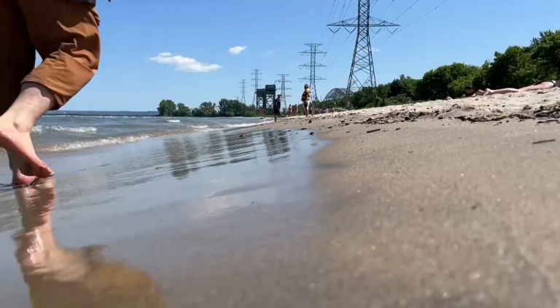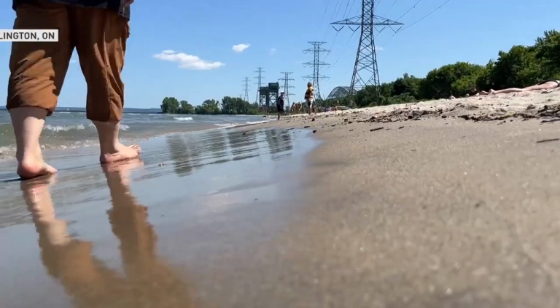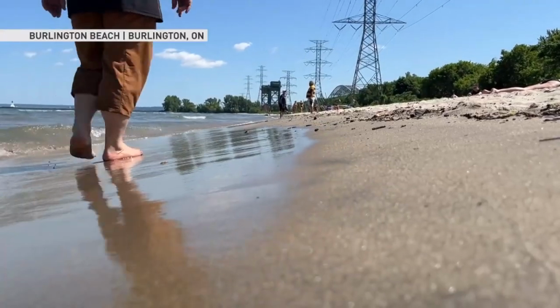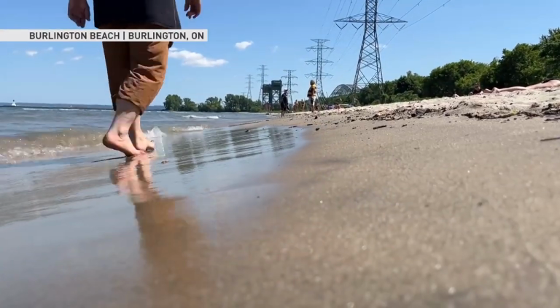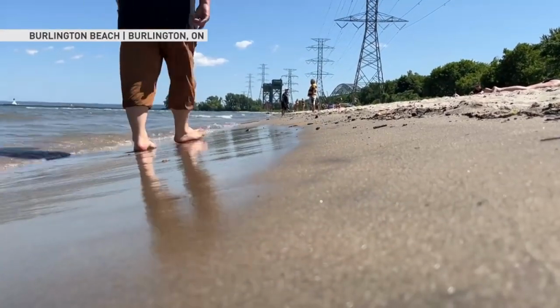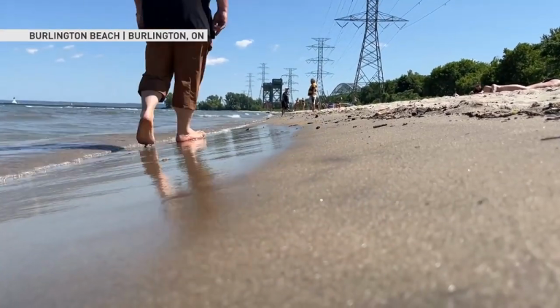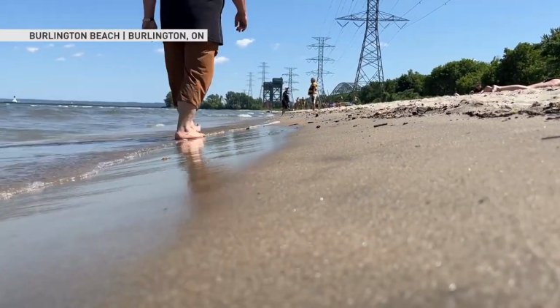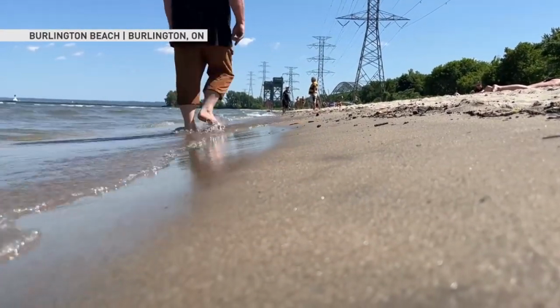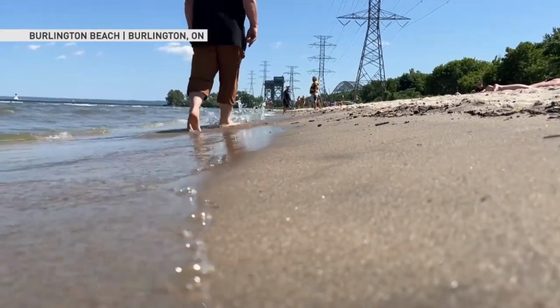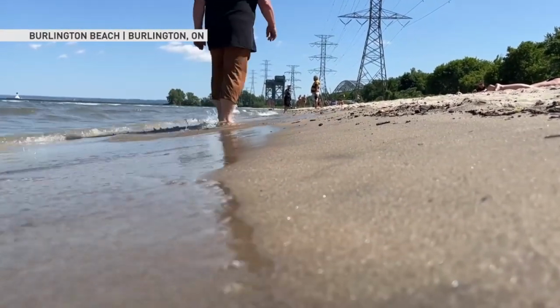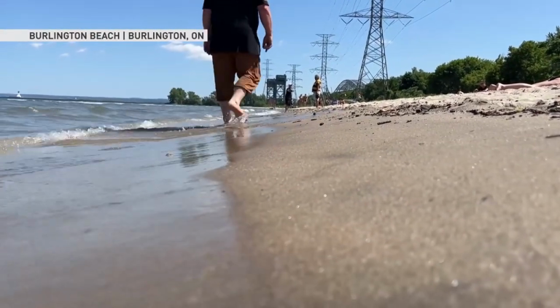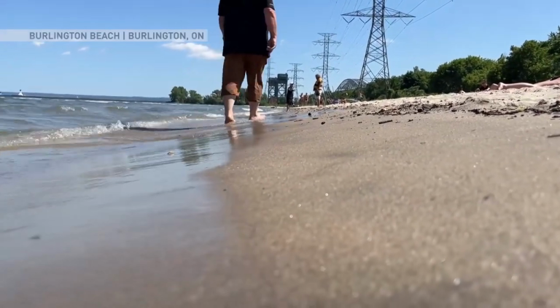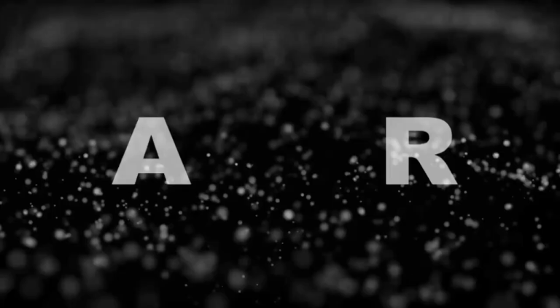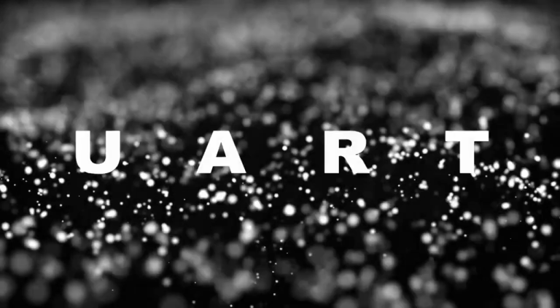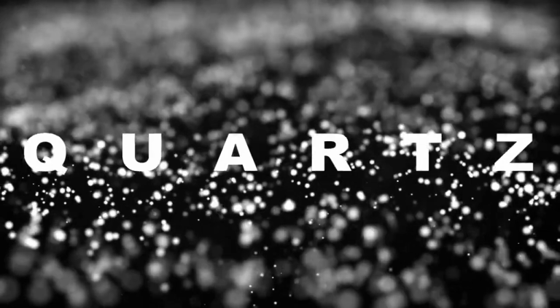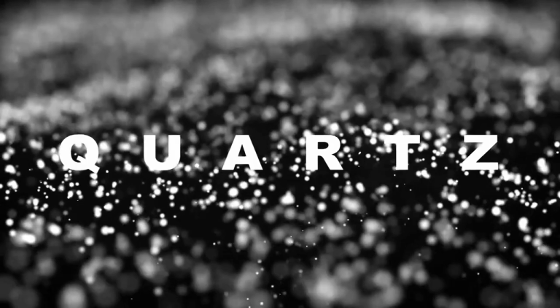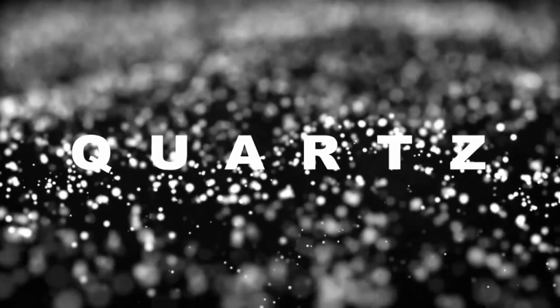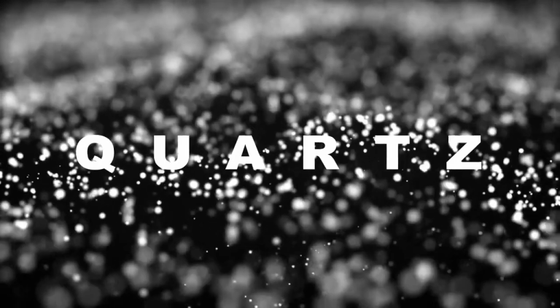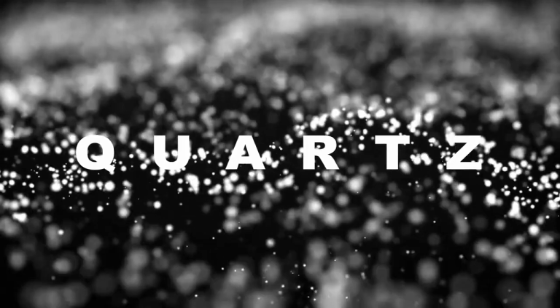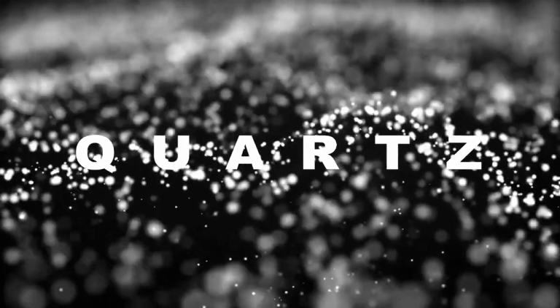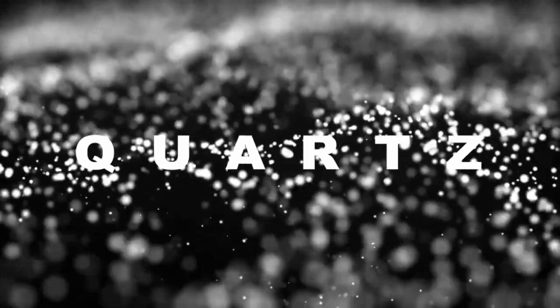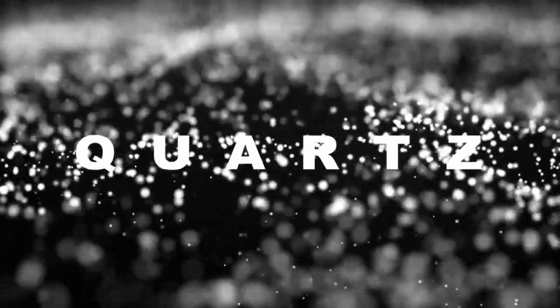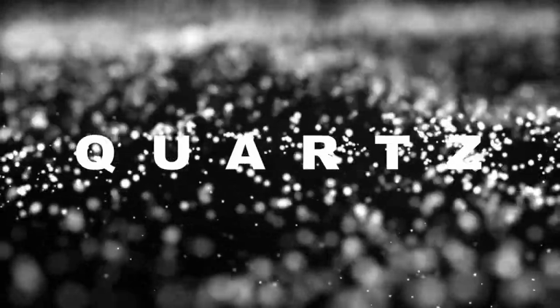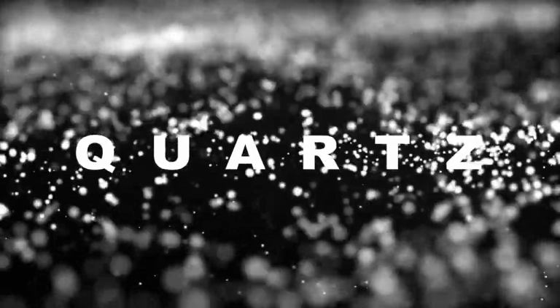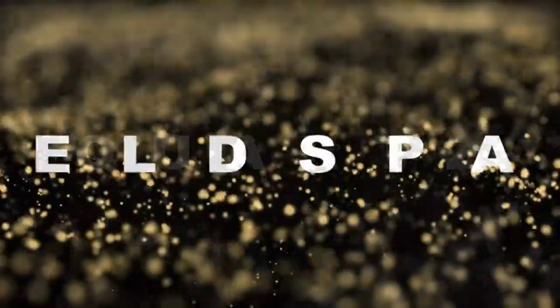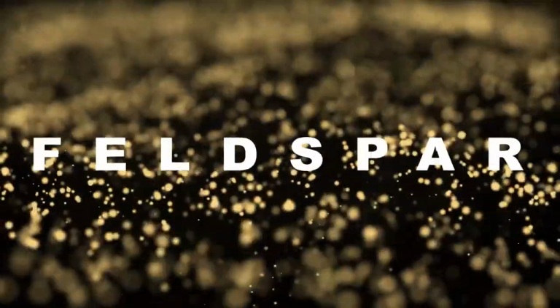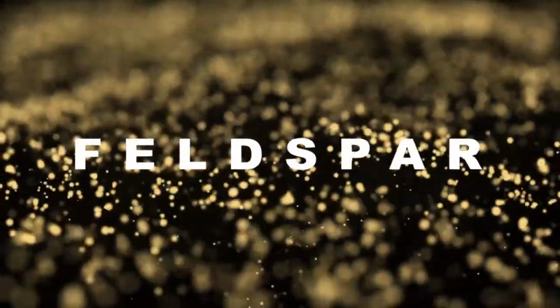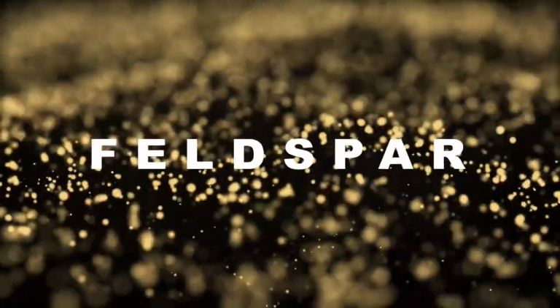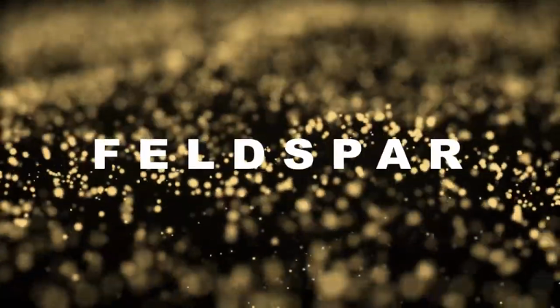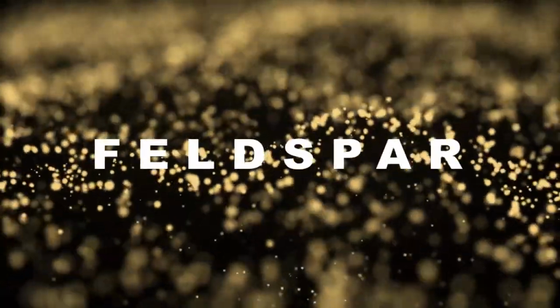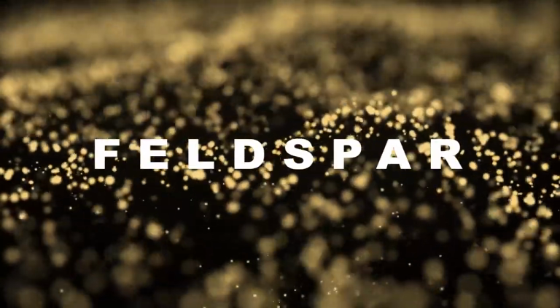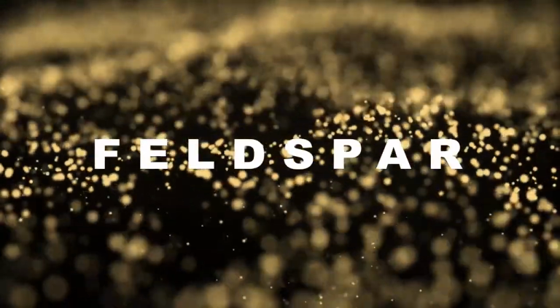There are two minerals that are commonly found along the Great Lakes, which form into sand. Quartz is a sparkly clear mineral, while feldspar is more of an opaque tan or beige colour.